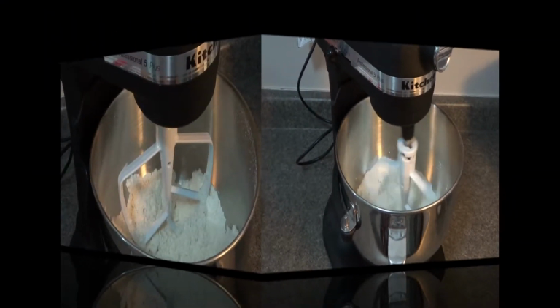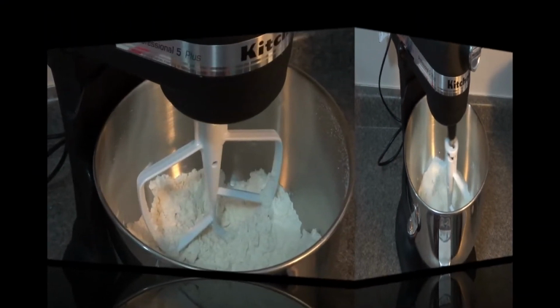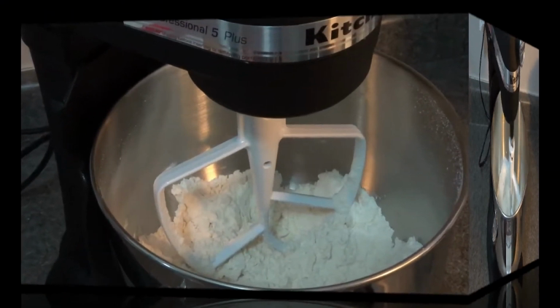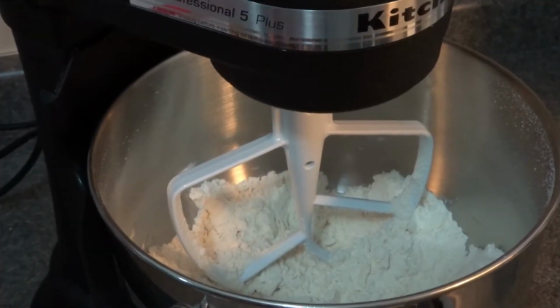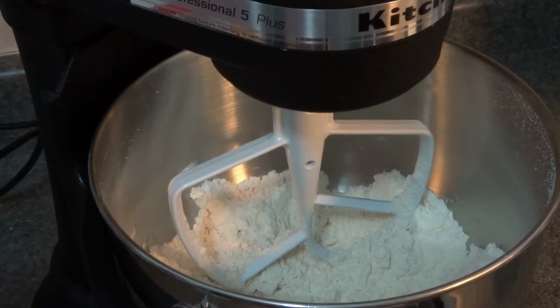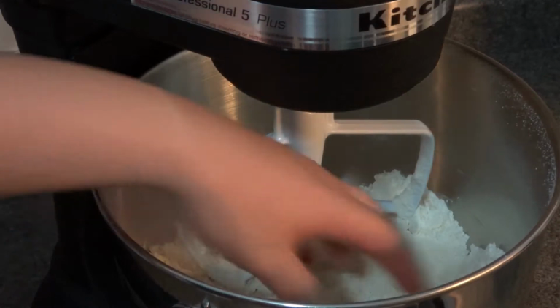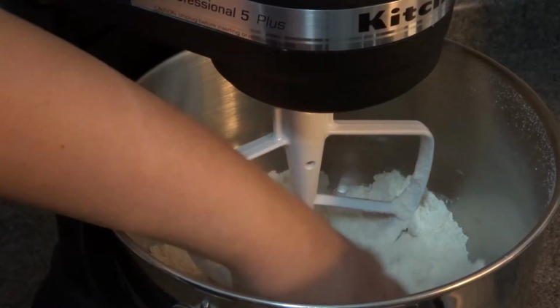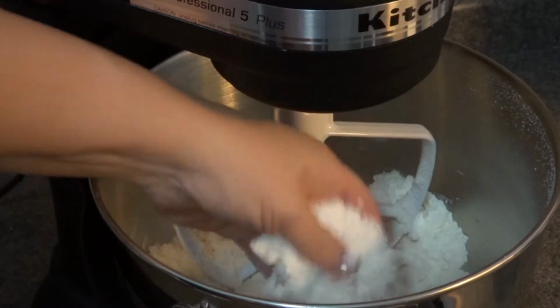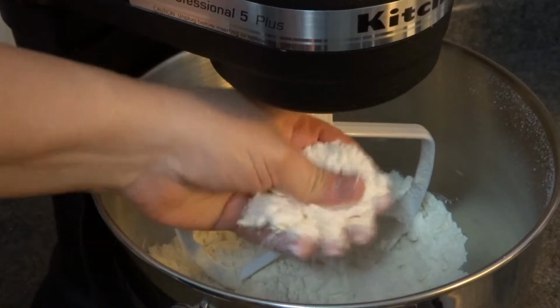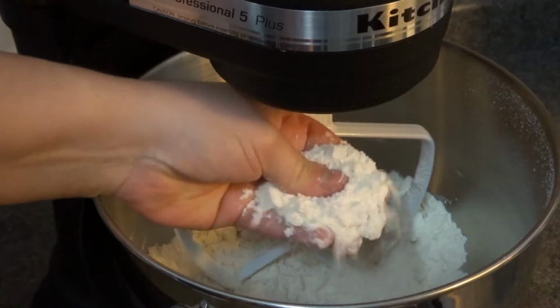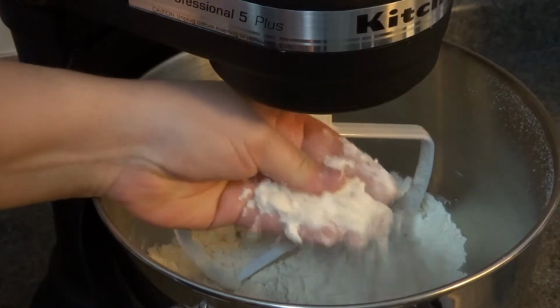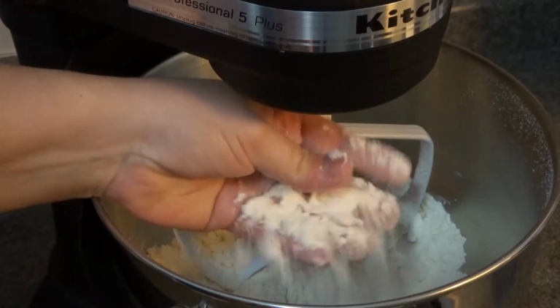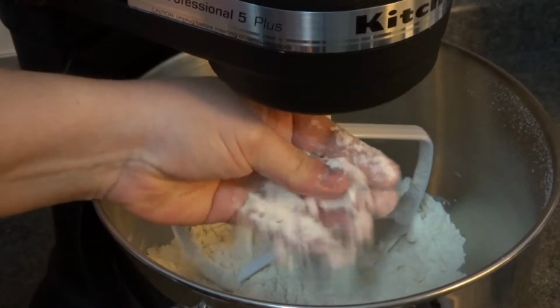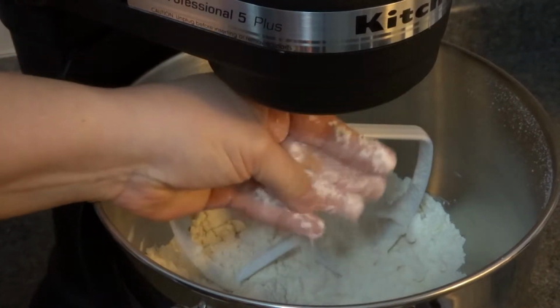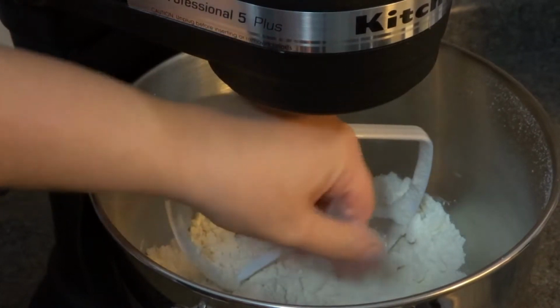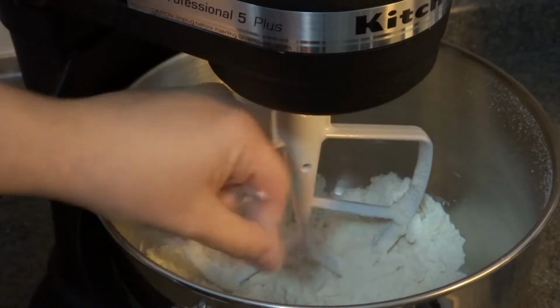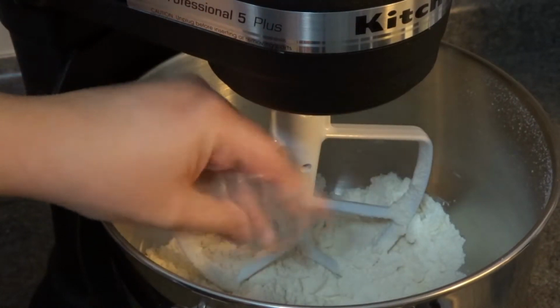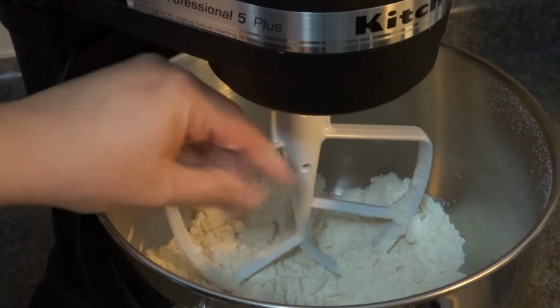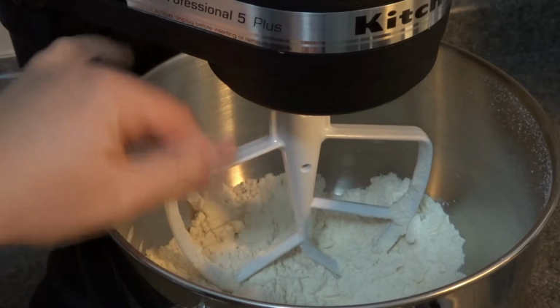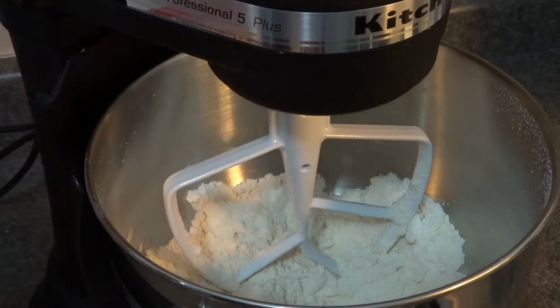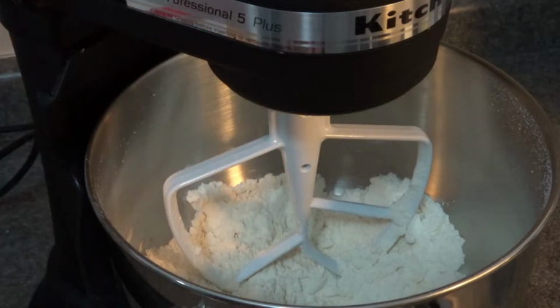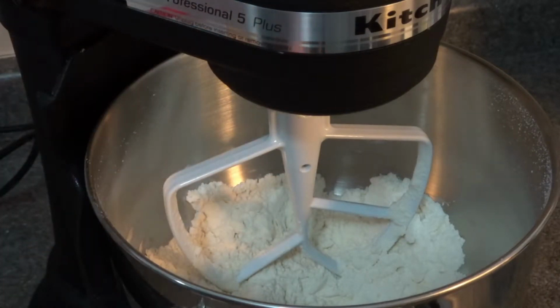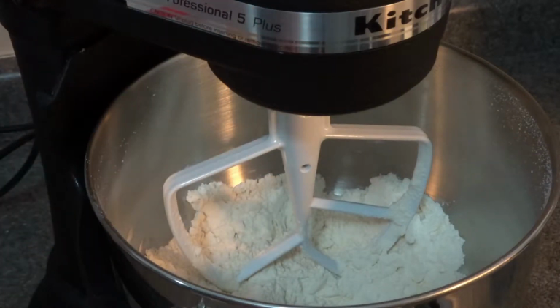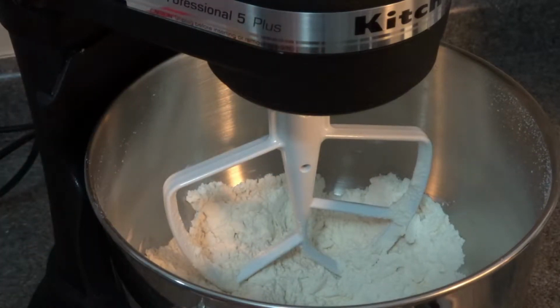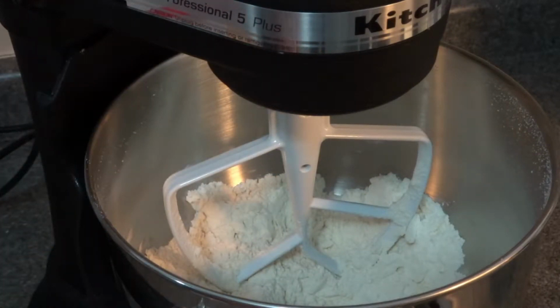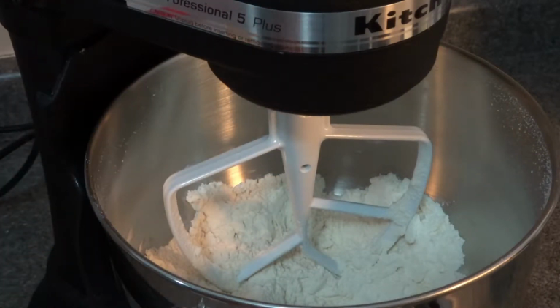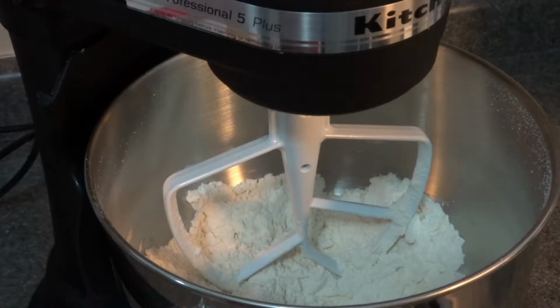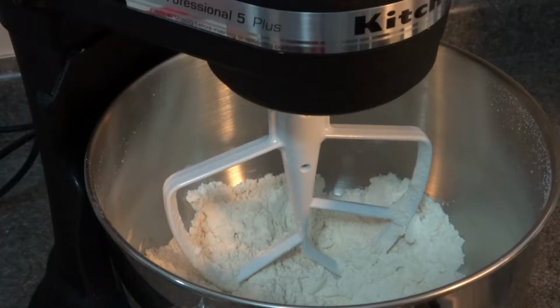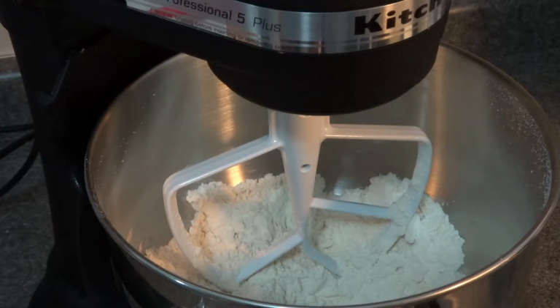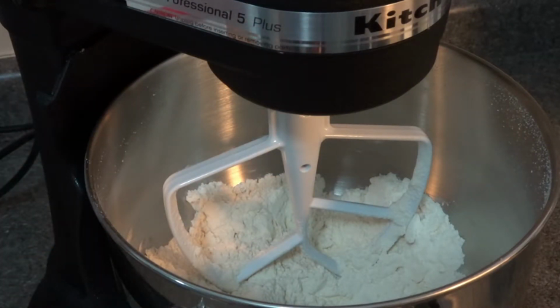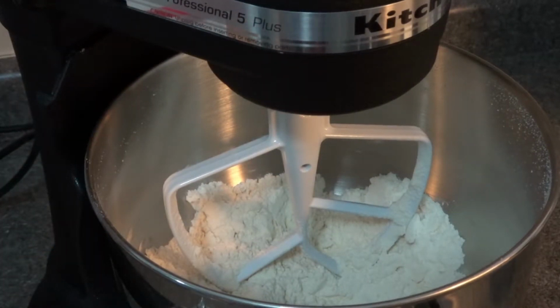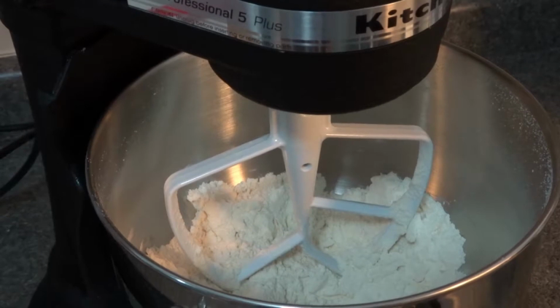As you can see, our mixture is crumbly — you can almost grab it together a bit. This is how you want it, so I'm just going to set this aside now and we're going to cream together our wet ingredients.